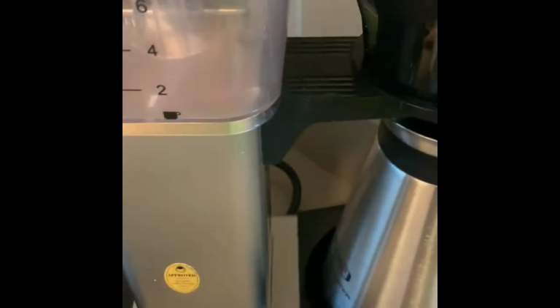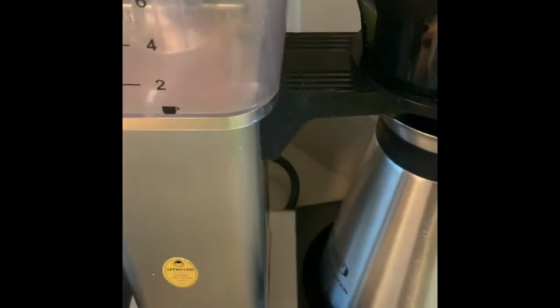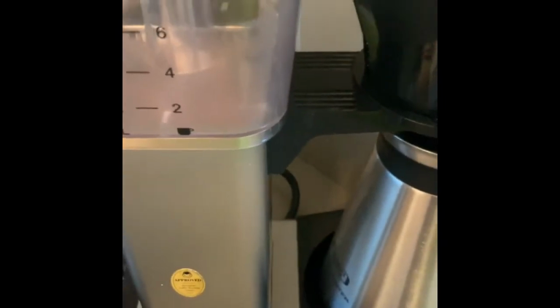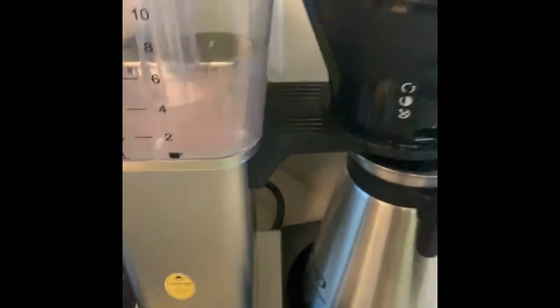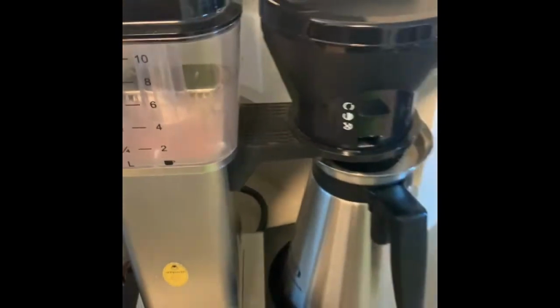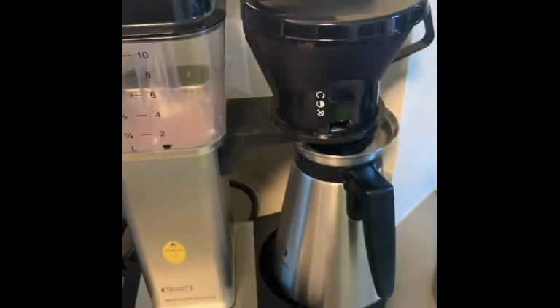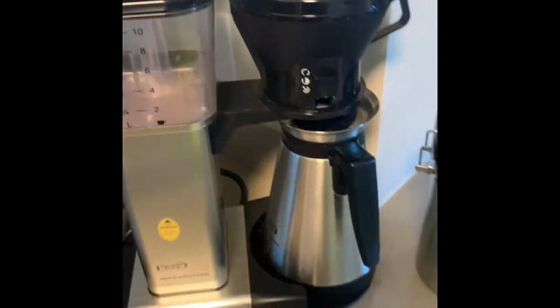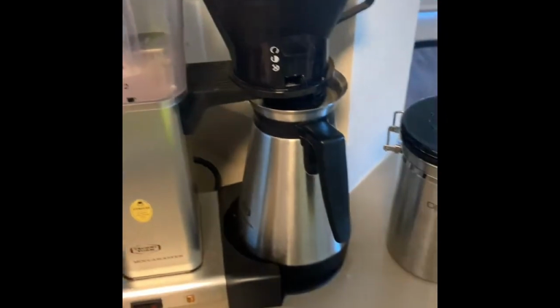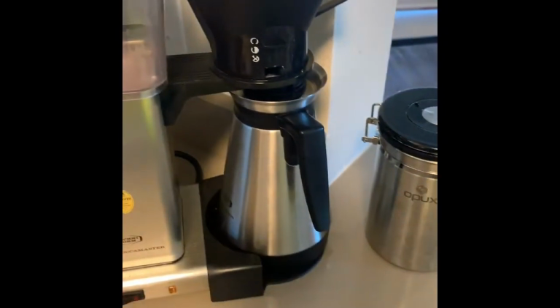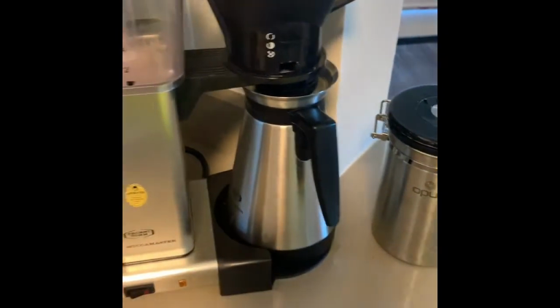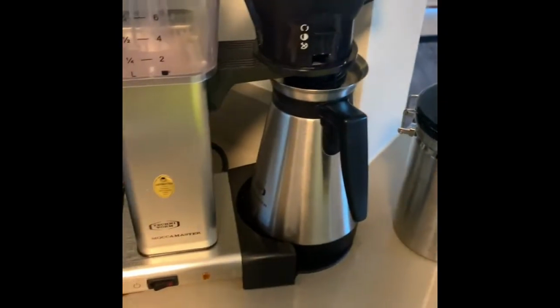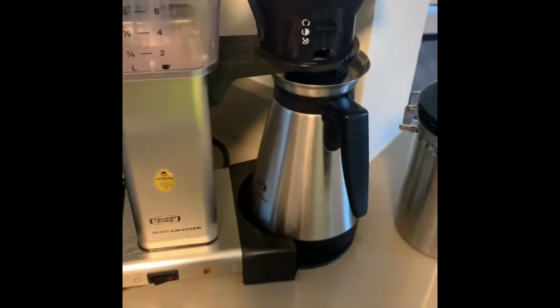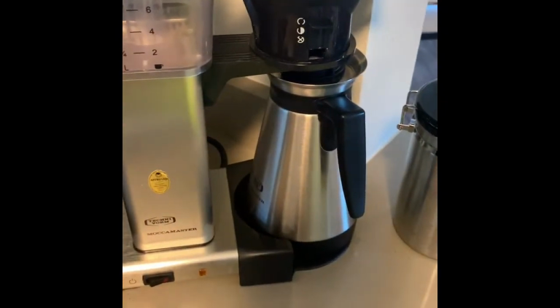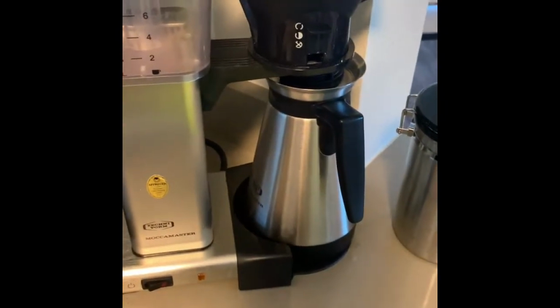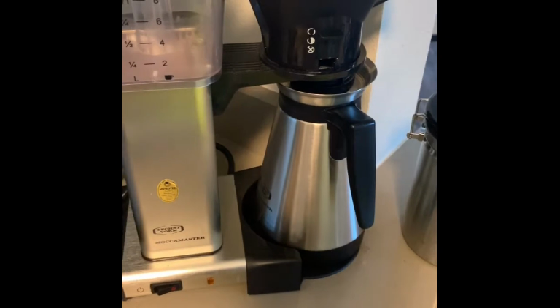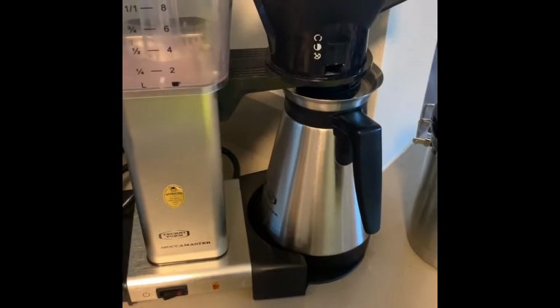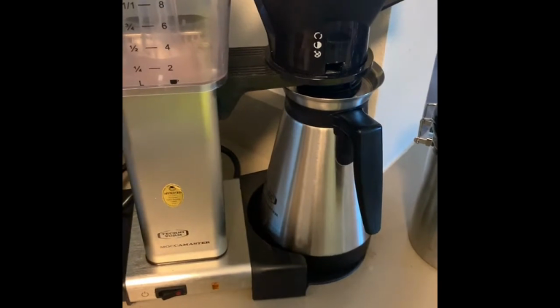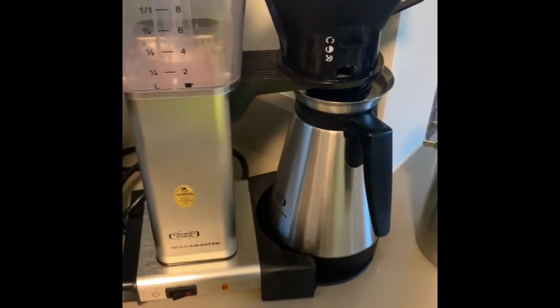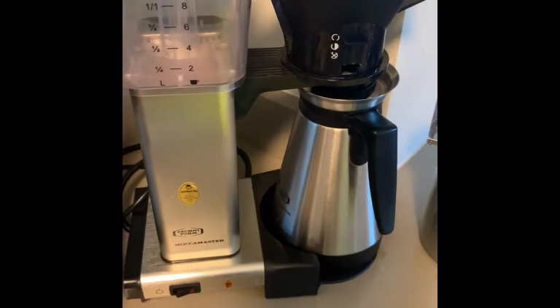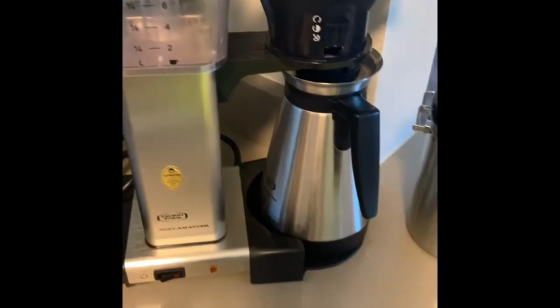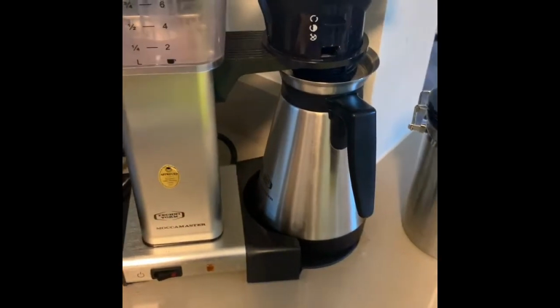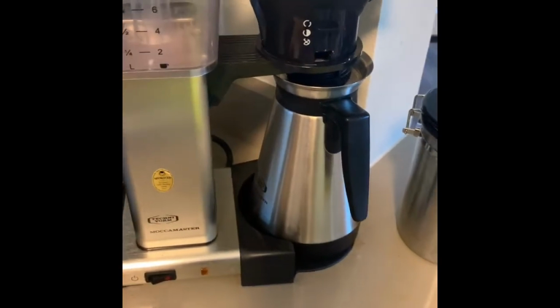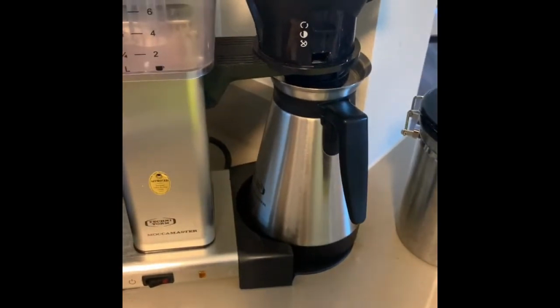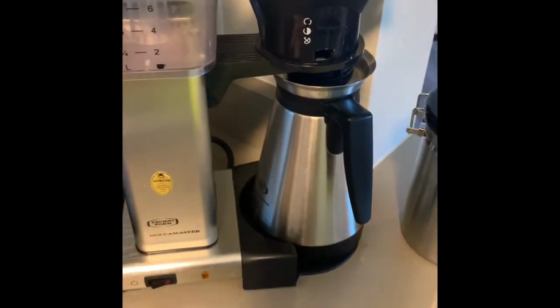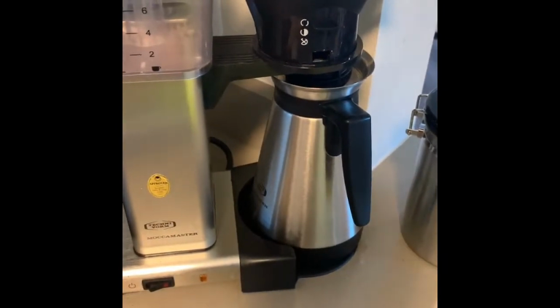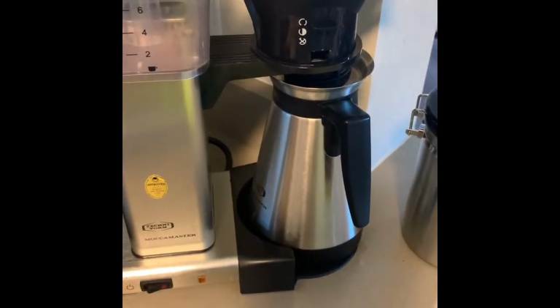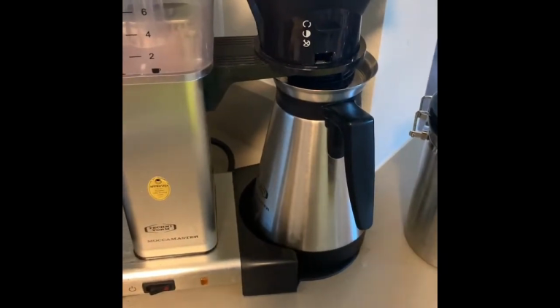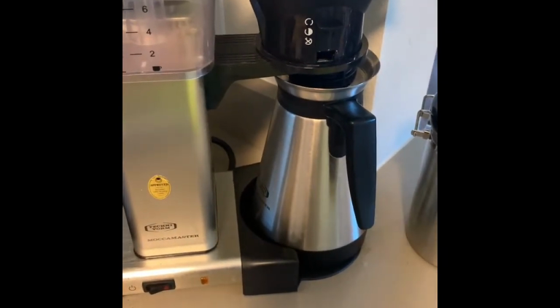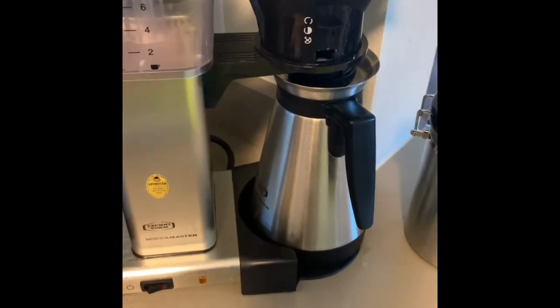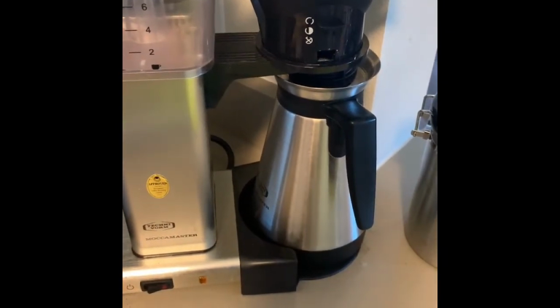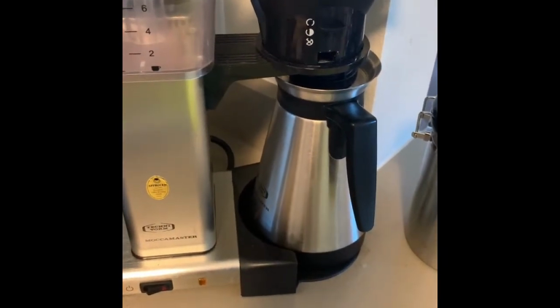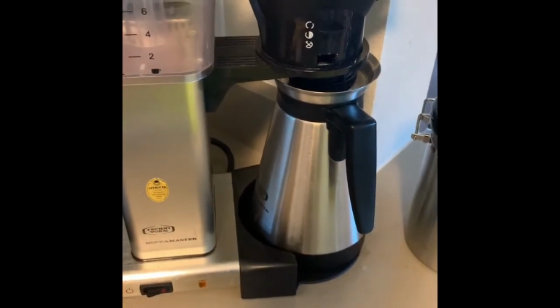I use number four filters with this unit loaded up, and this thing is a magical piece of equipment — it does amazing pots of coffee.